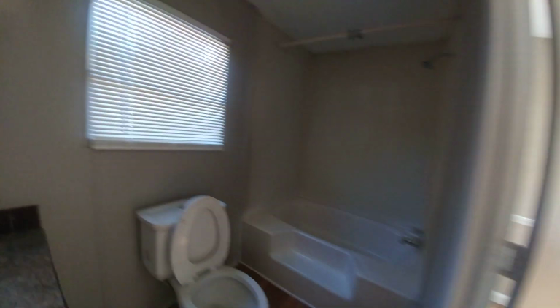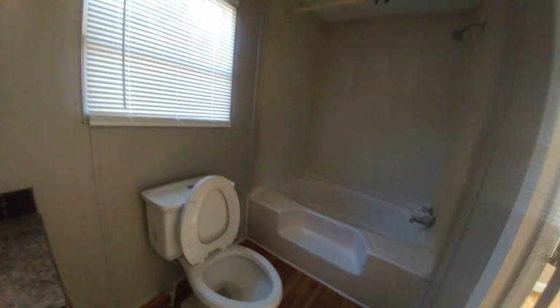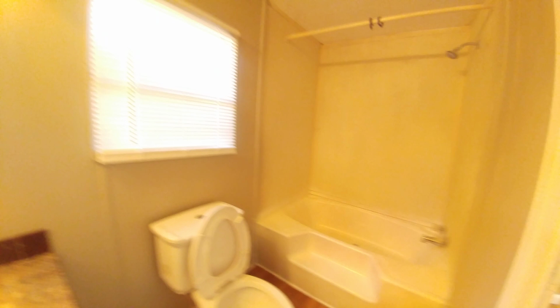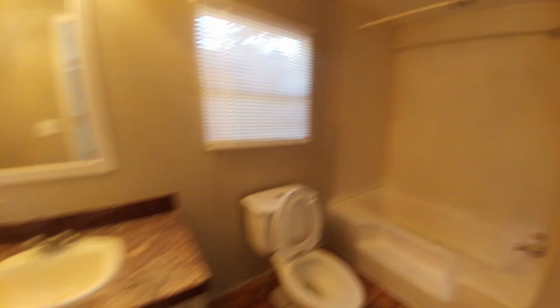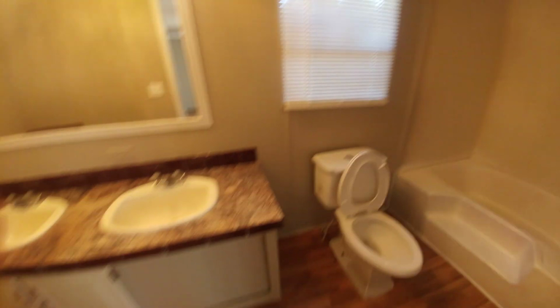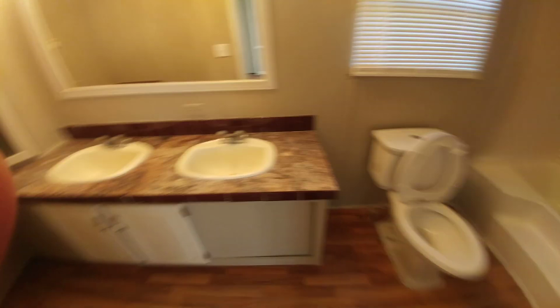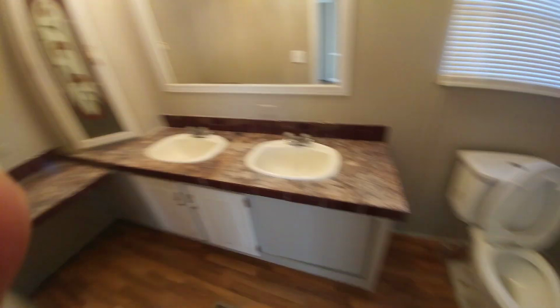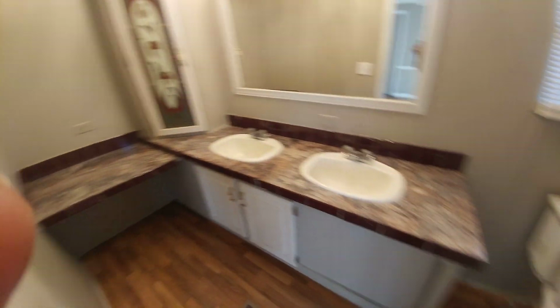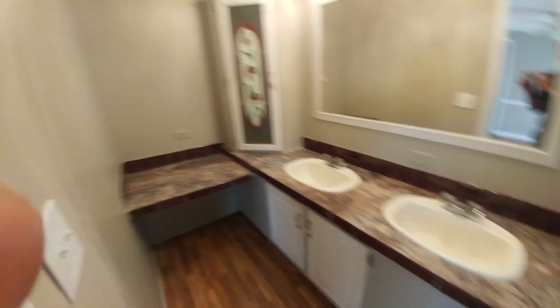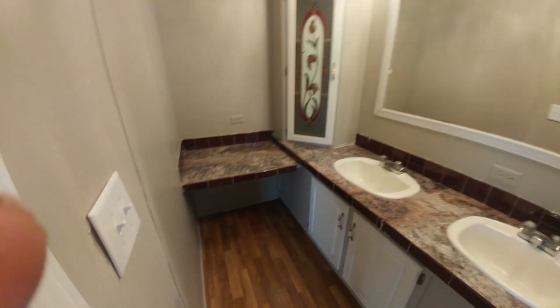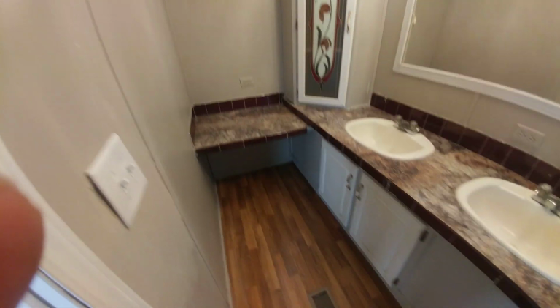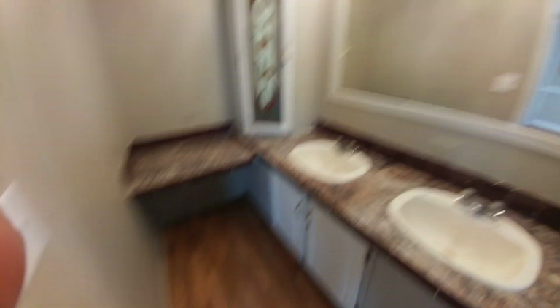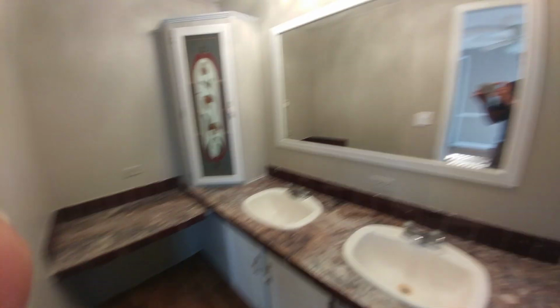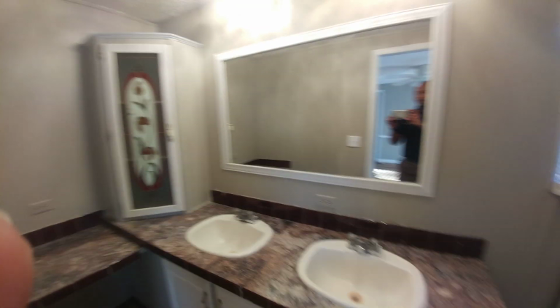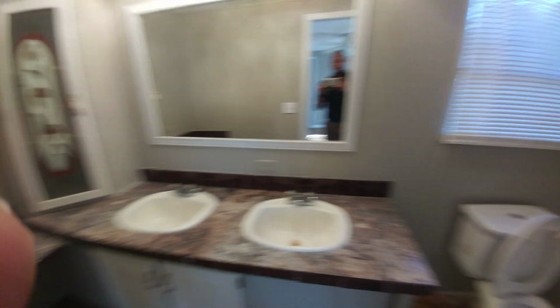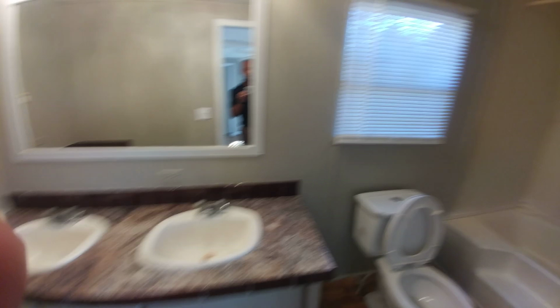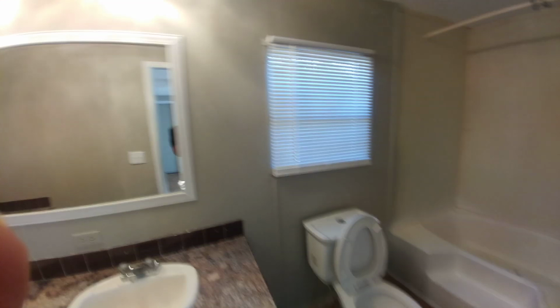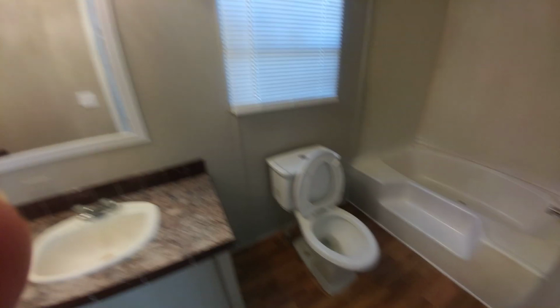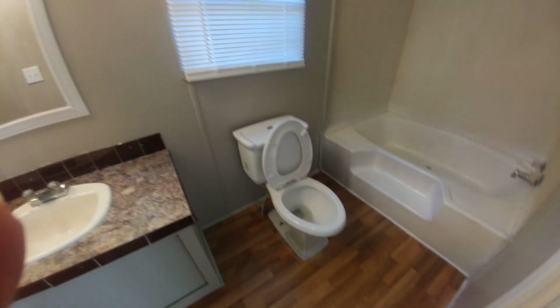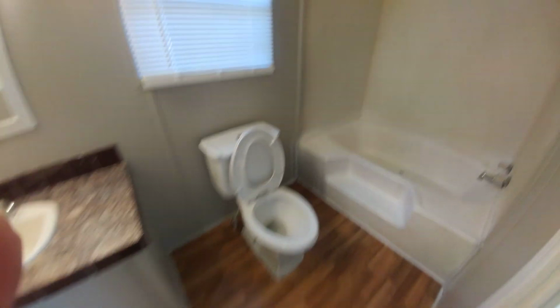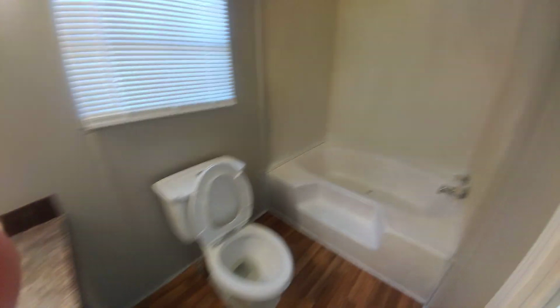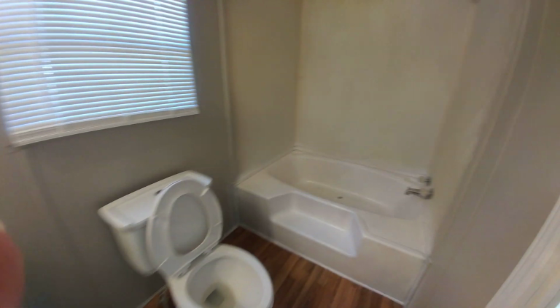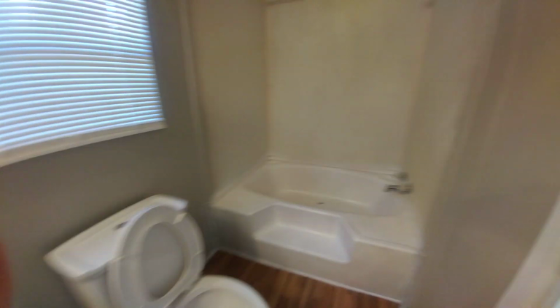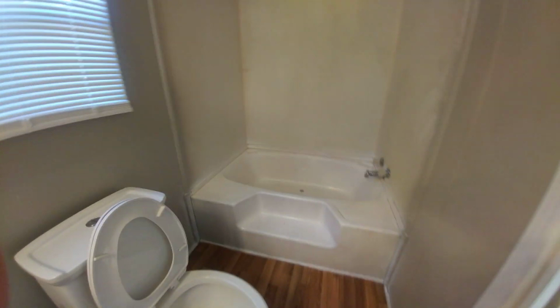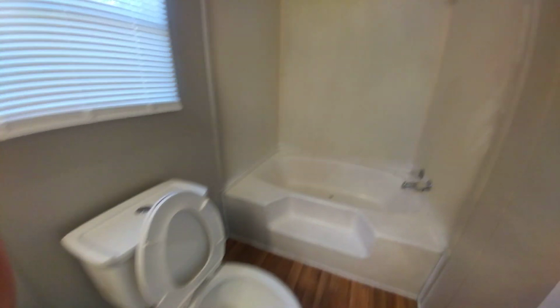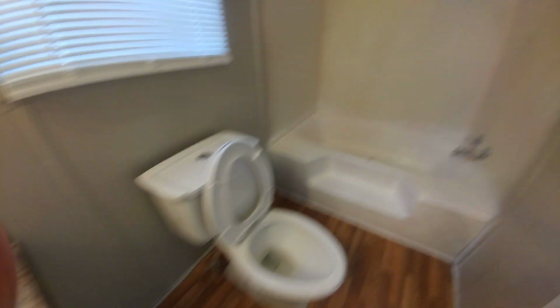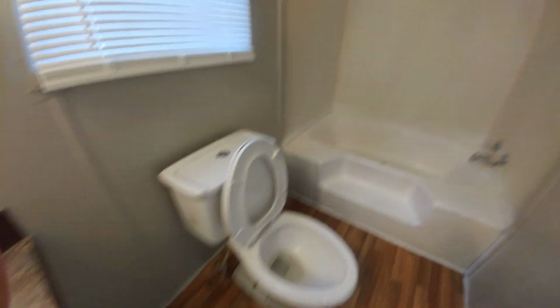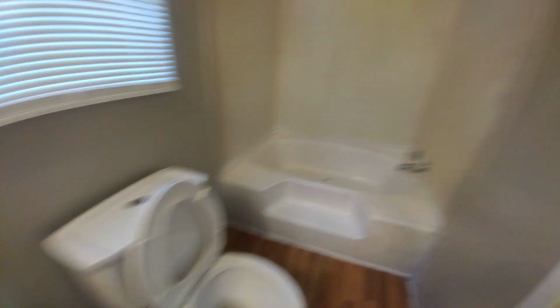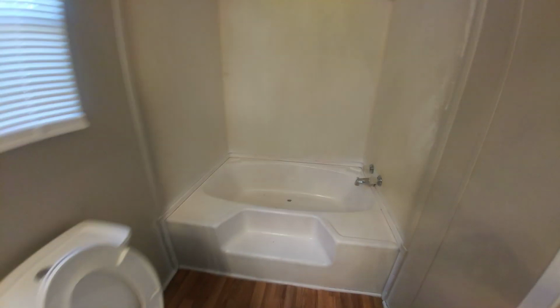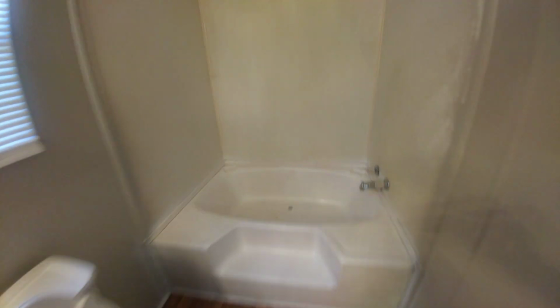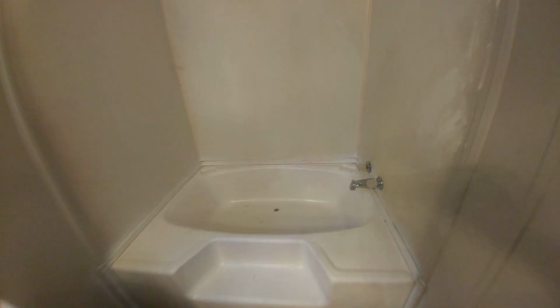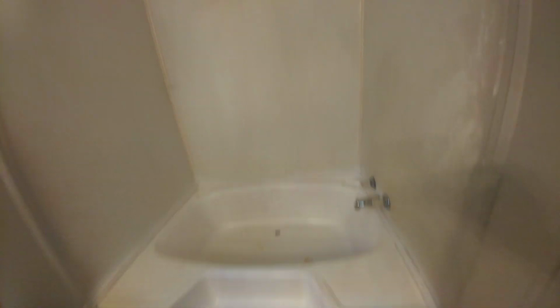And here's the bathroom. It looks like they replaced the toilet. Here's the tub.